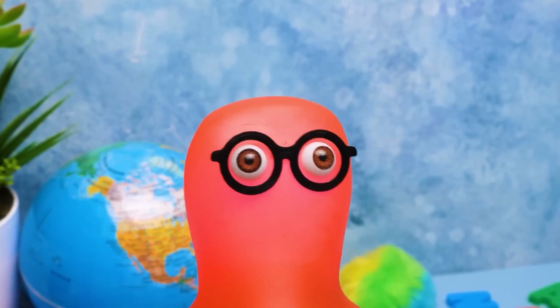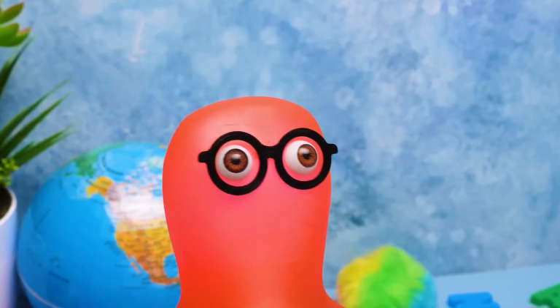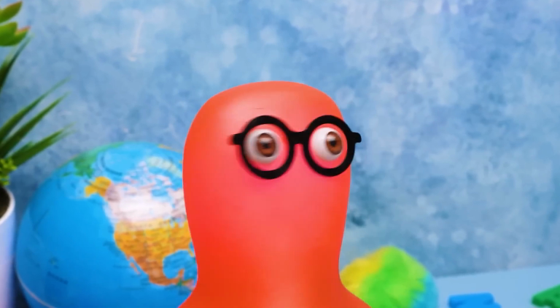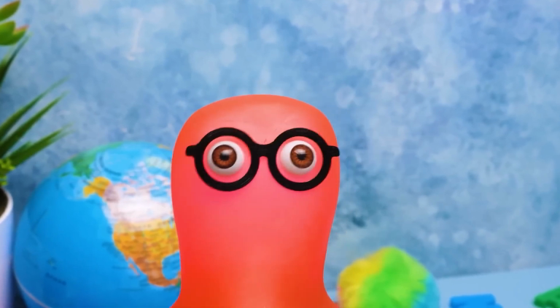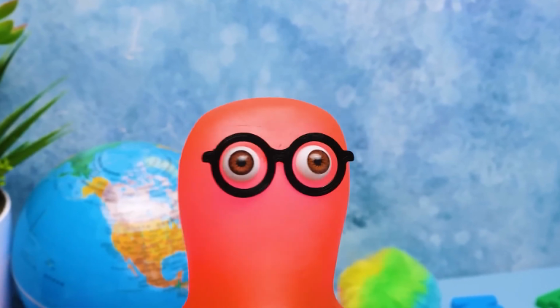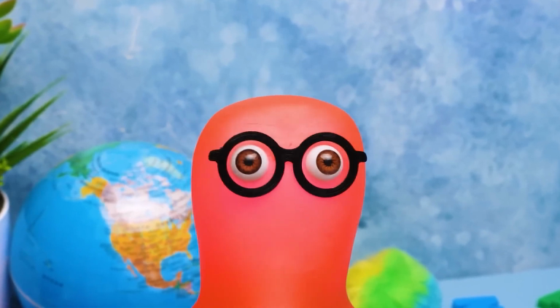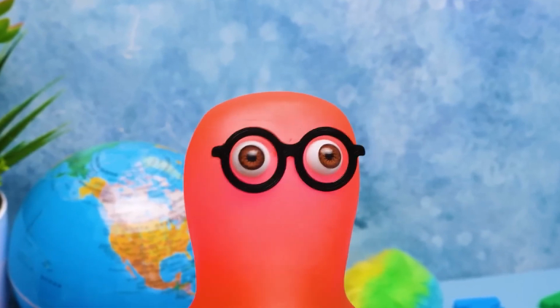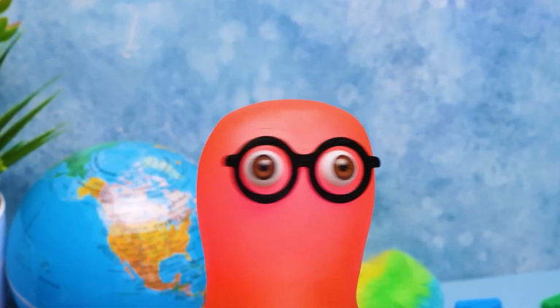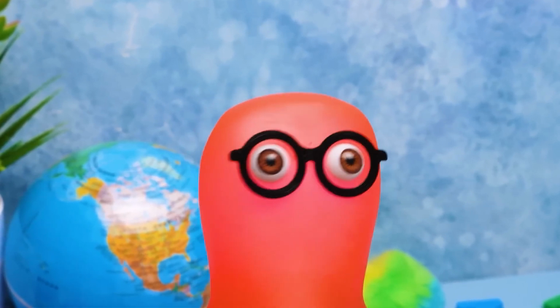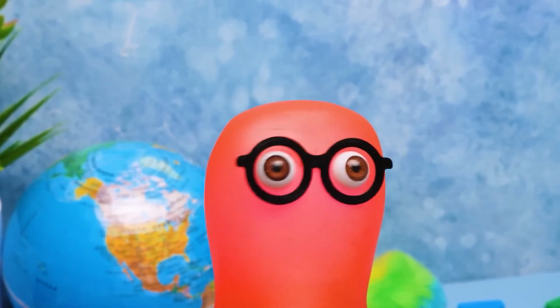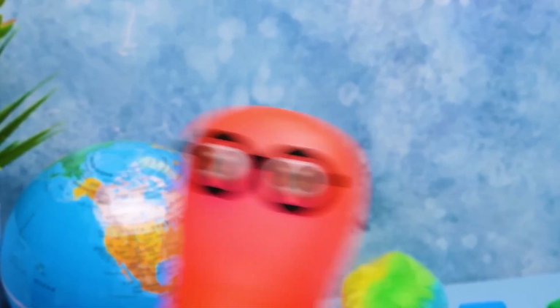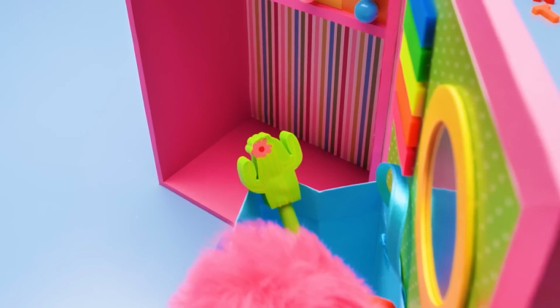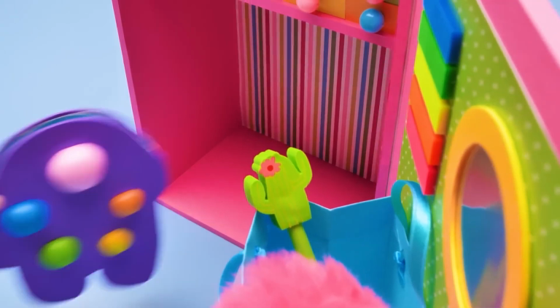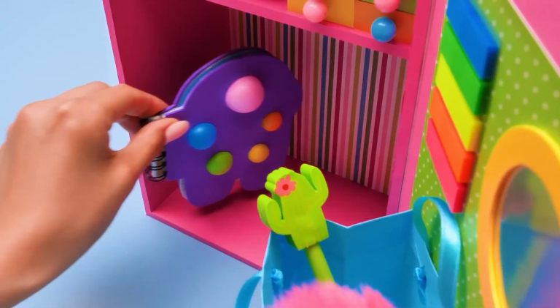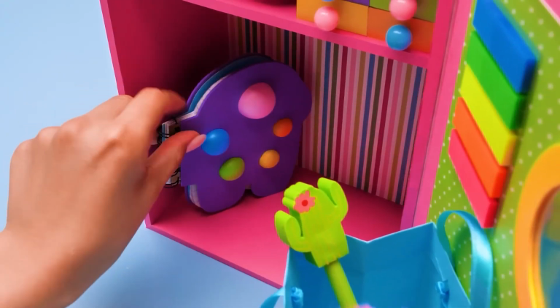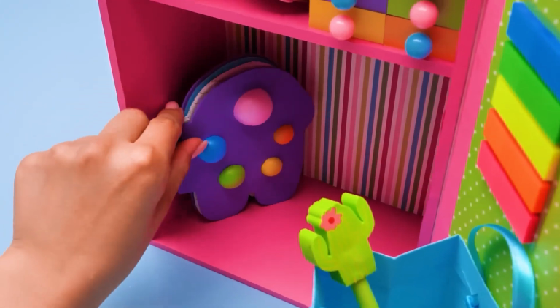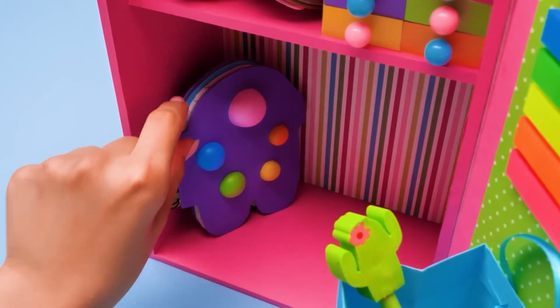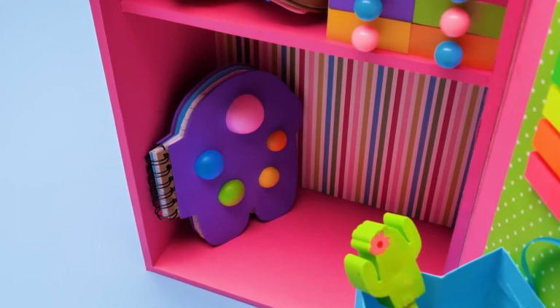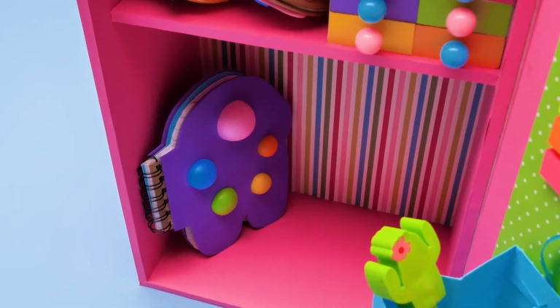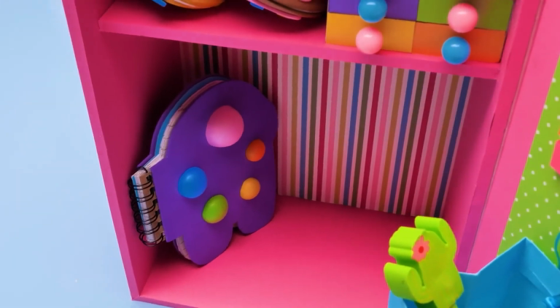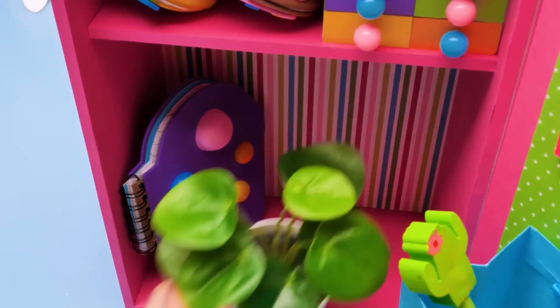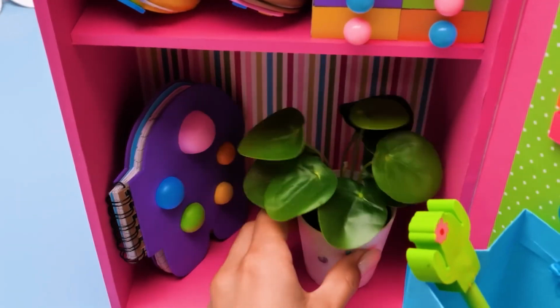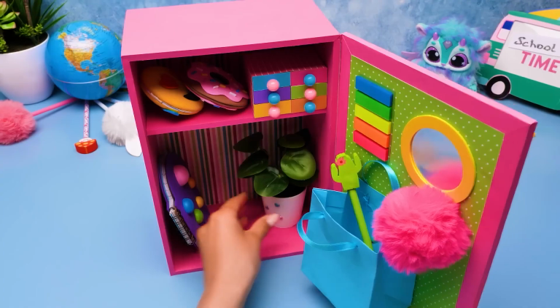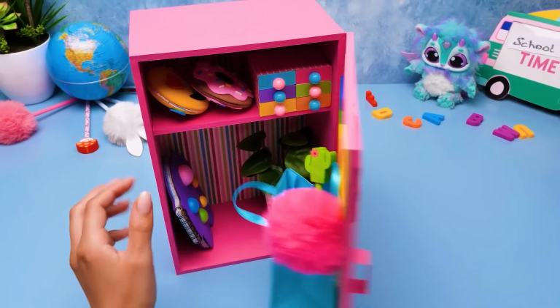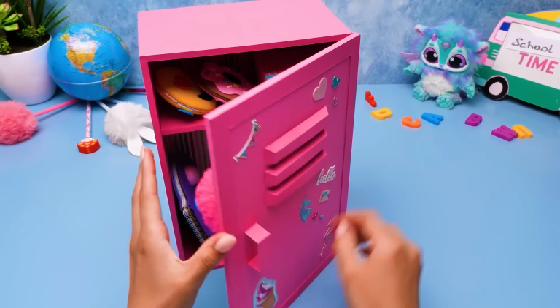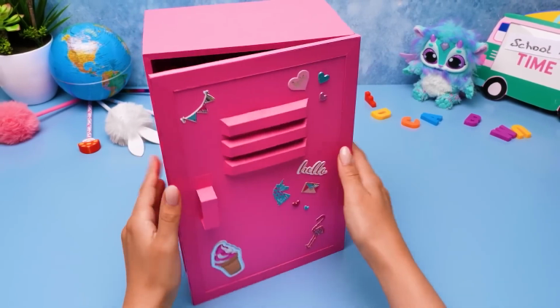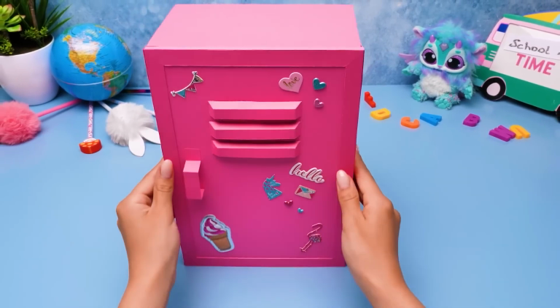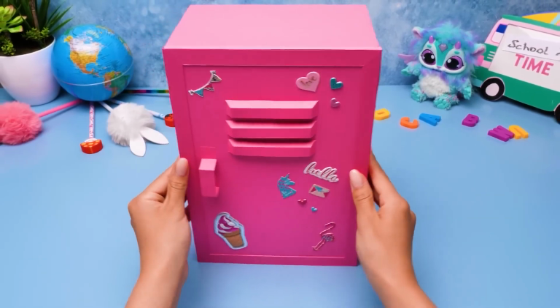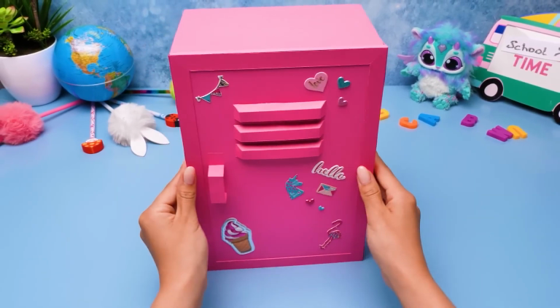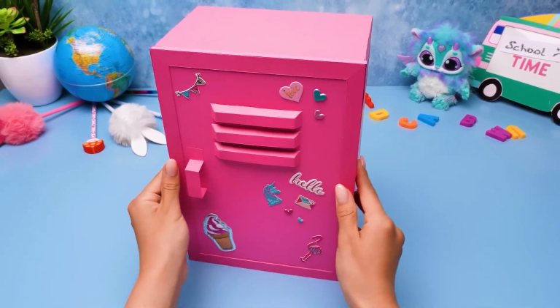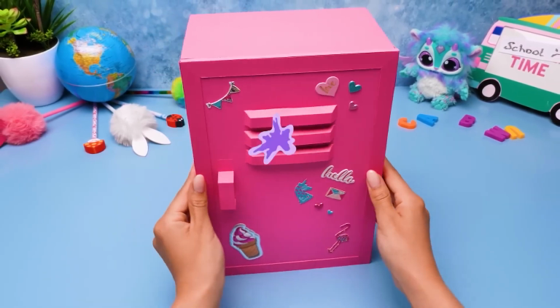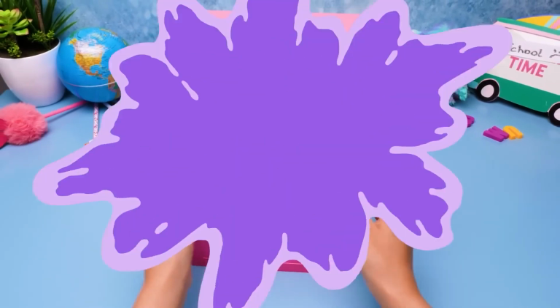I'm so nervous! Tell me that we're done already! There you go! Nobody has a school locker like this!